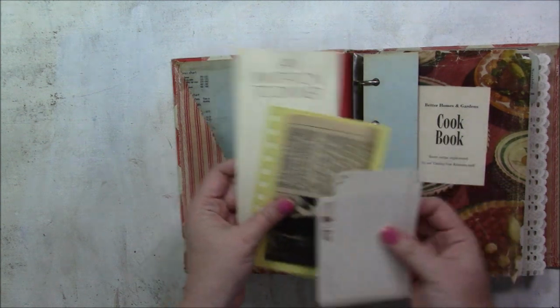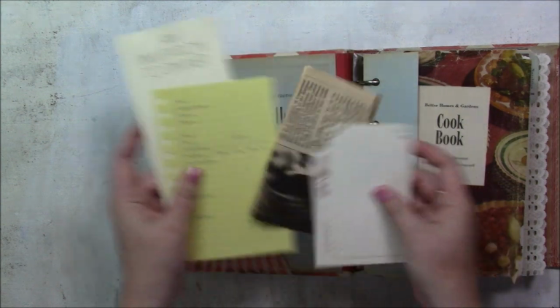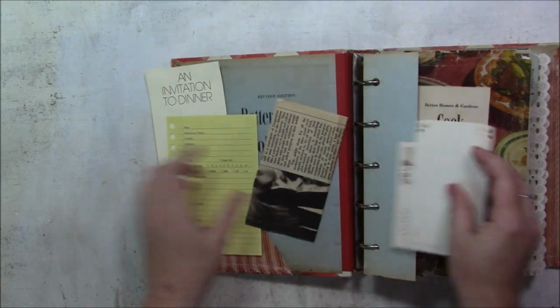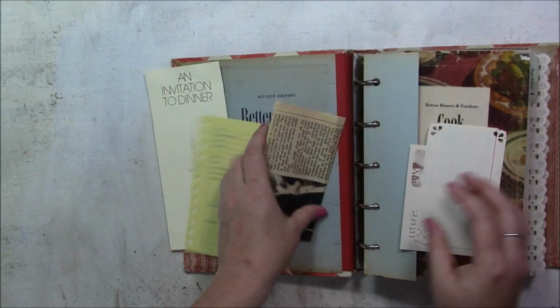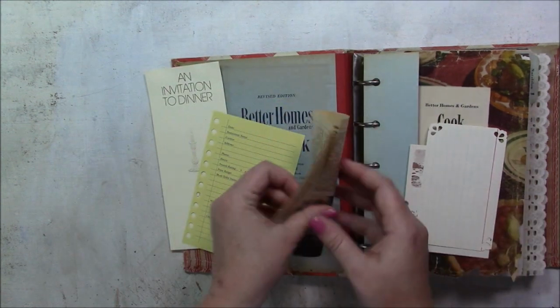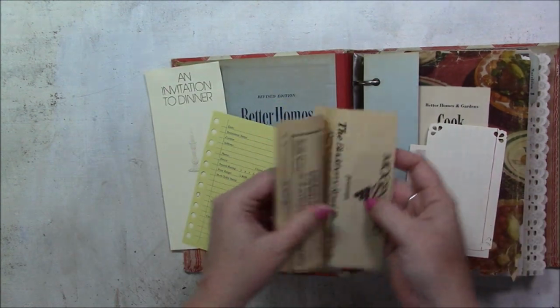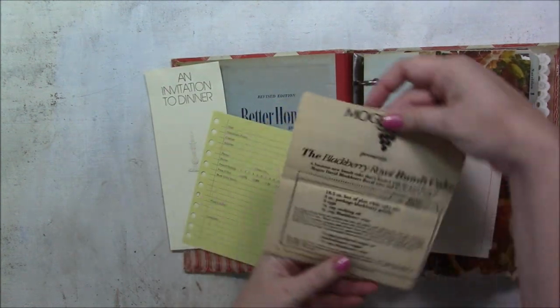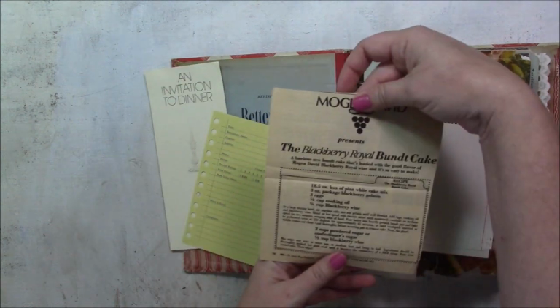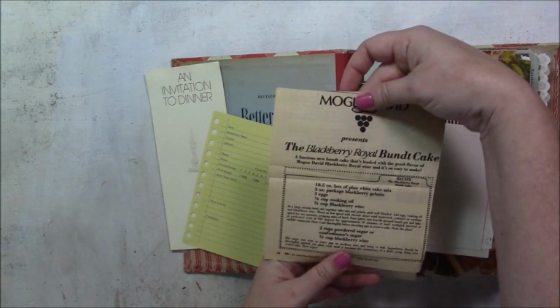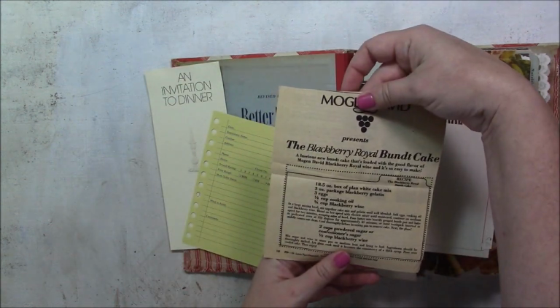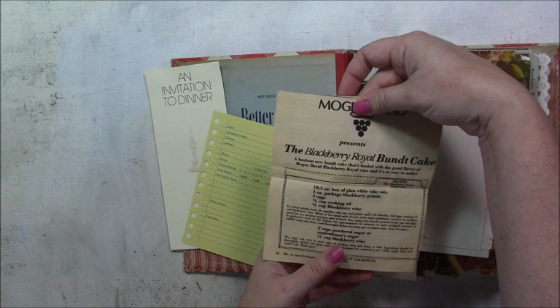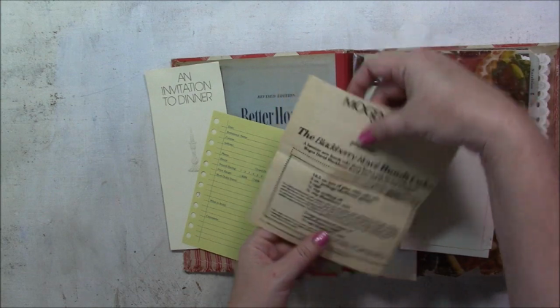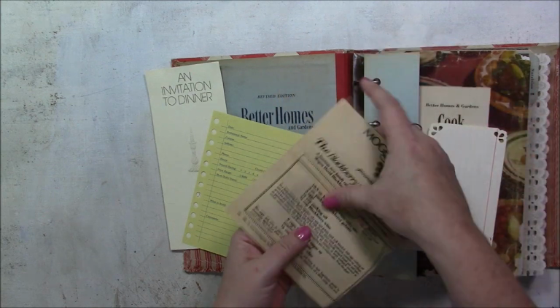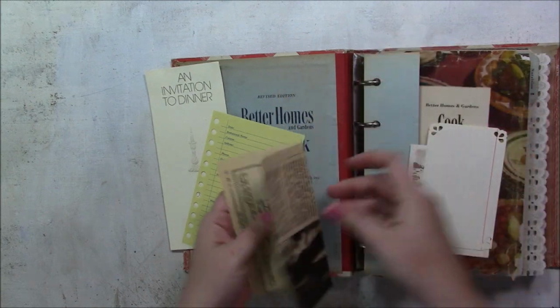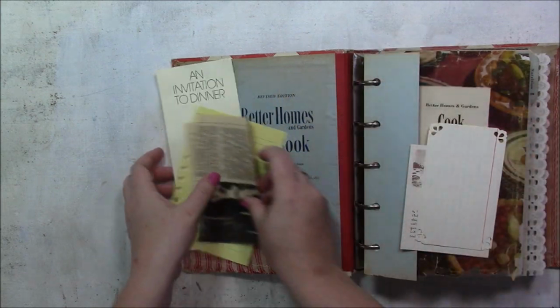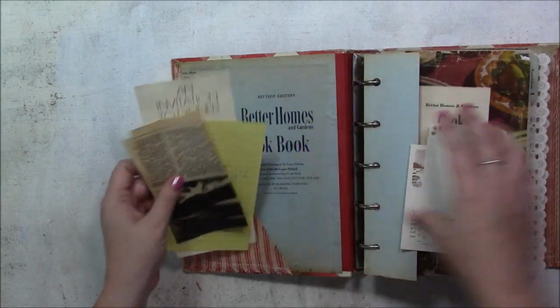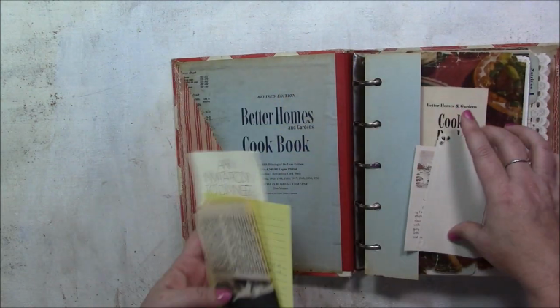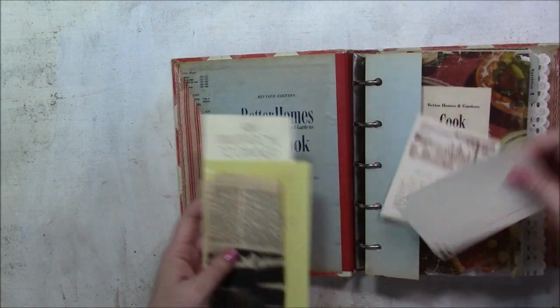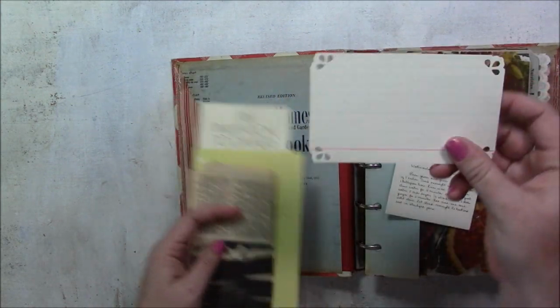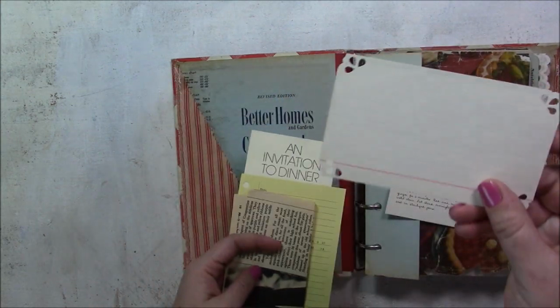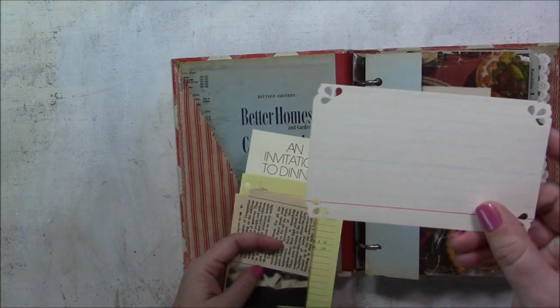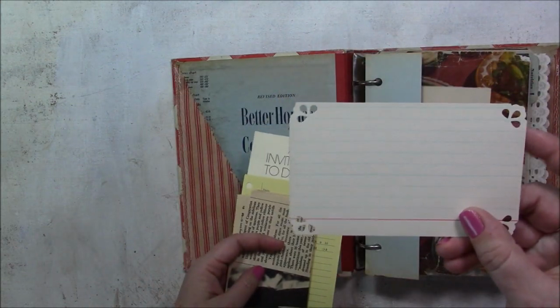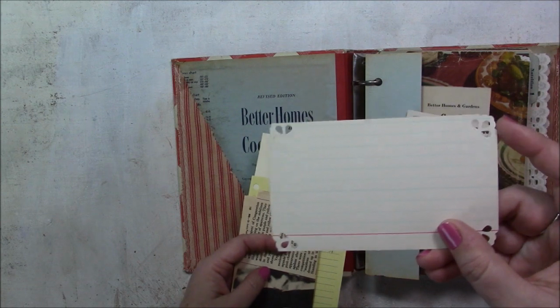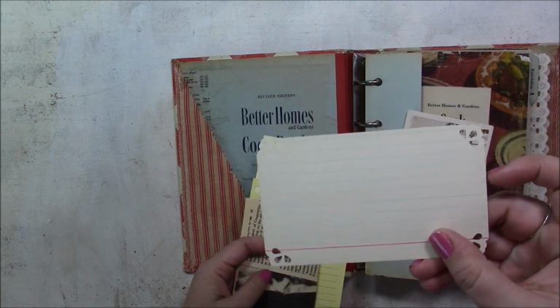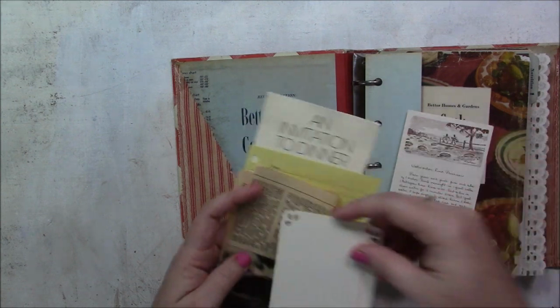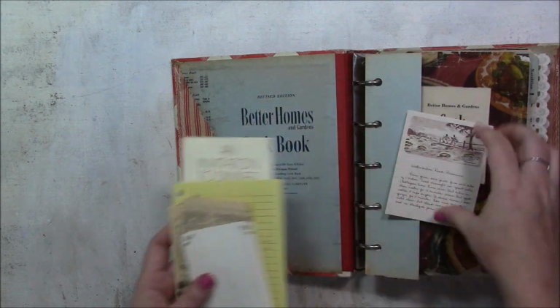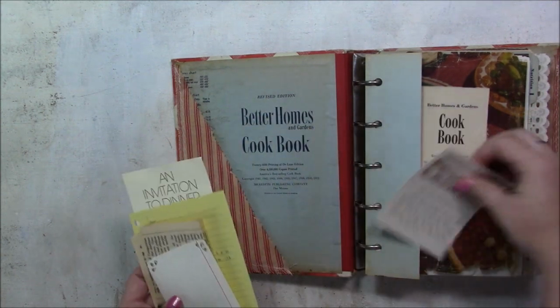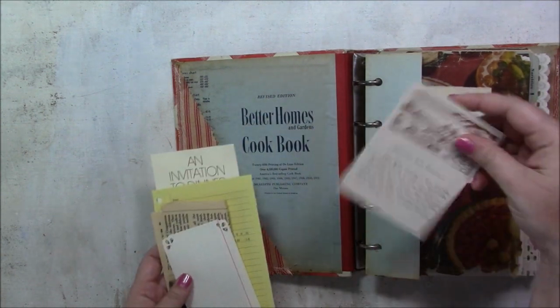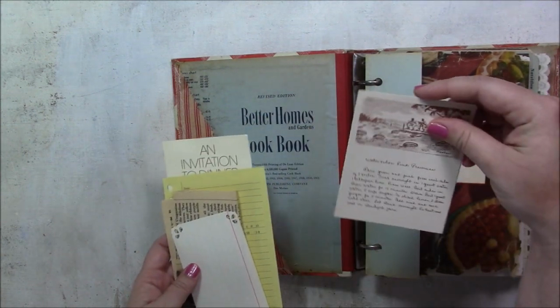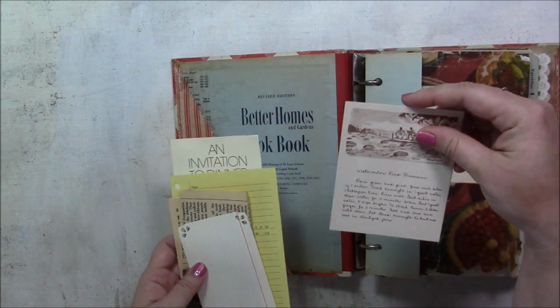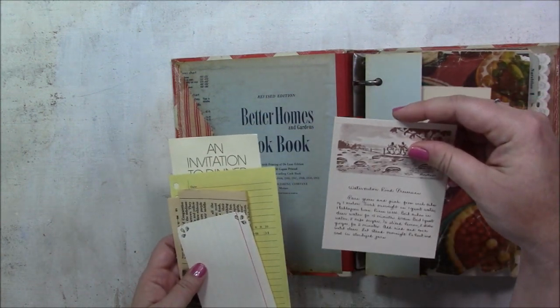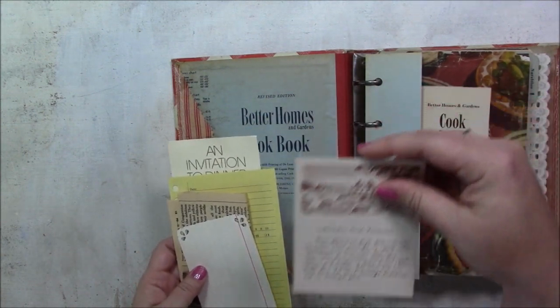There's a recipe — Blackberry Royal Bundt — and an index card with some pretty decorative punches, and another recipe for watermelon rind preserves.